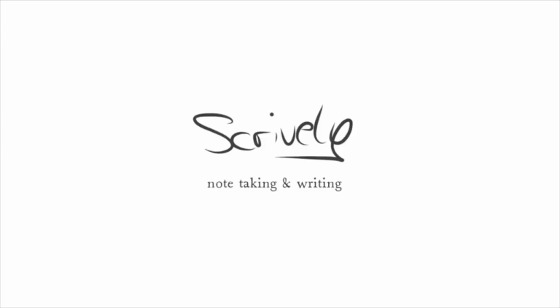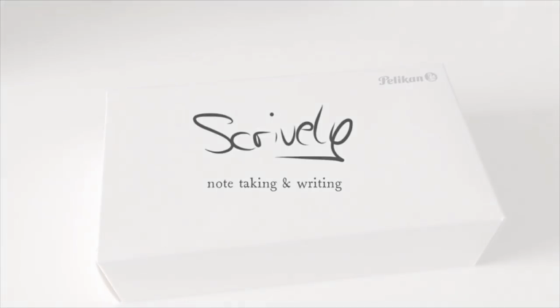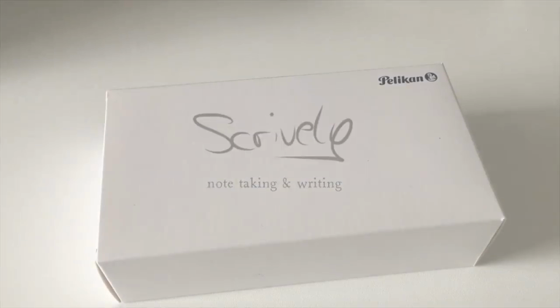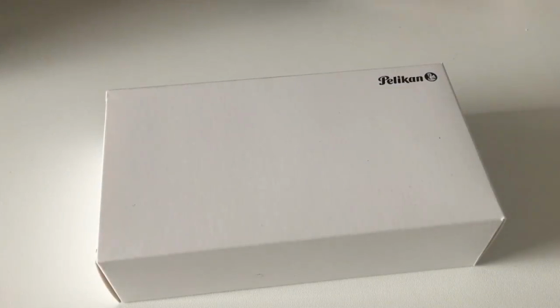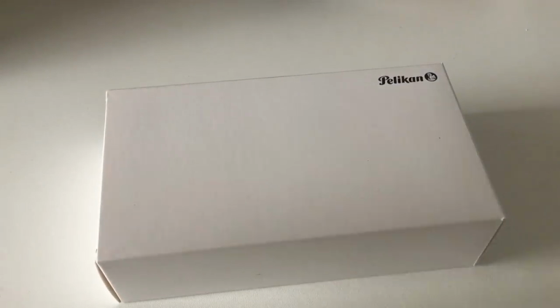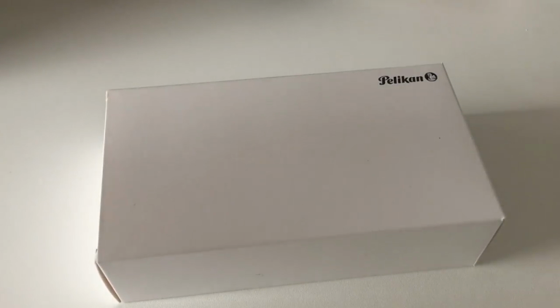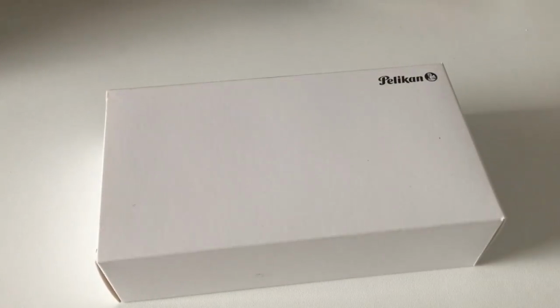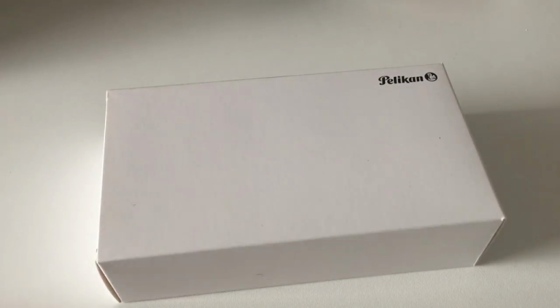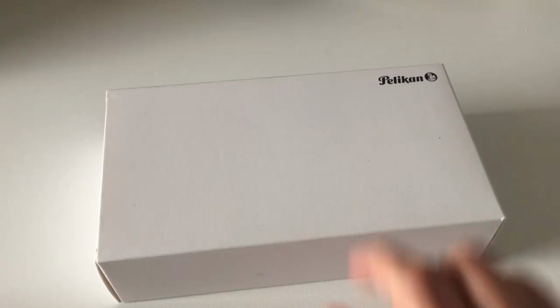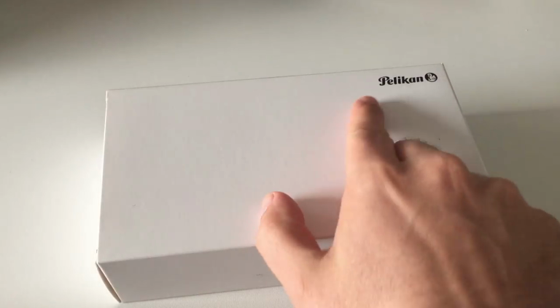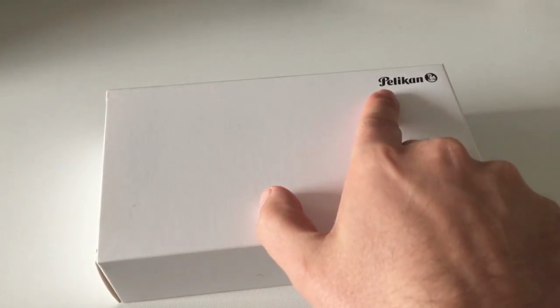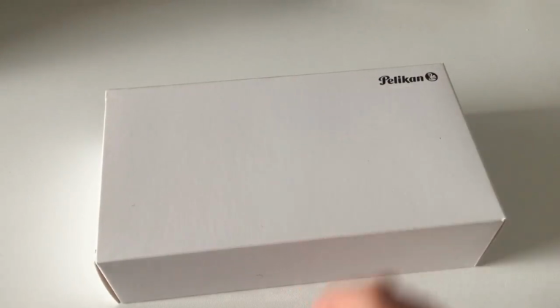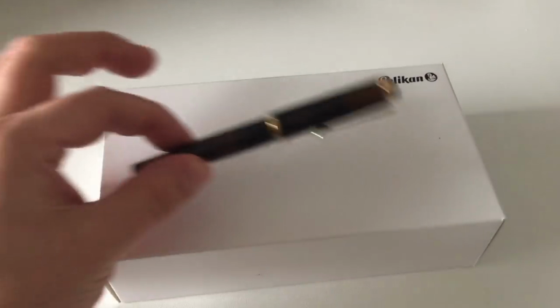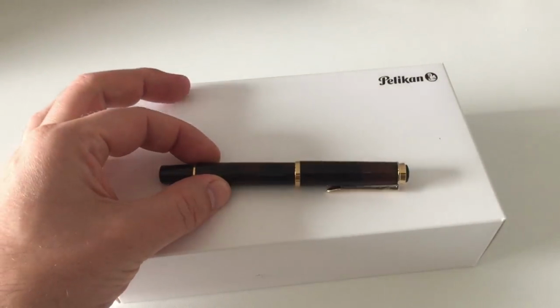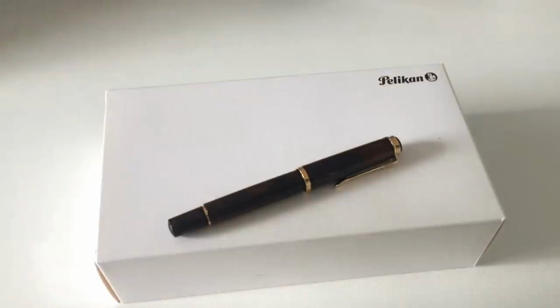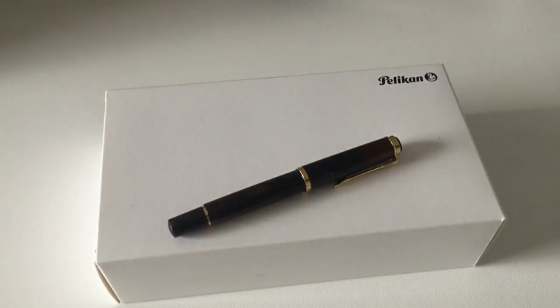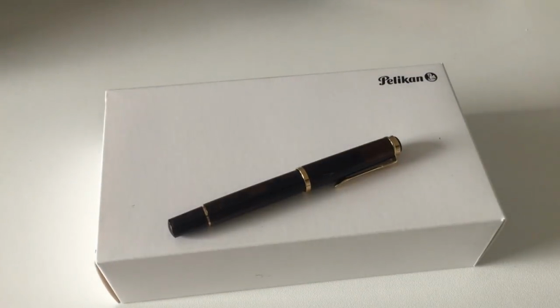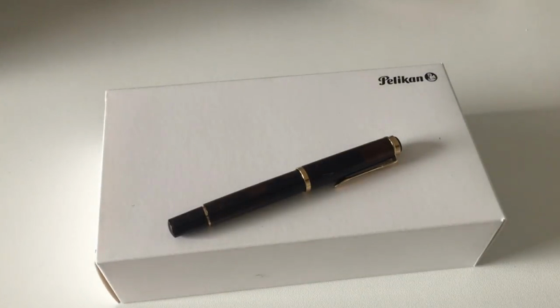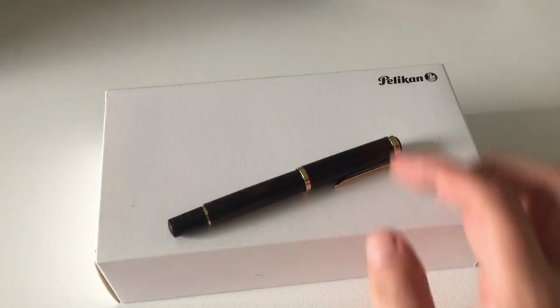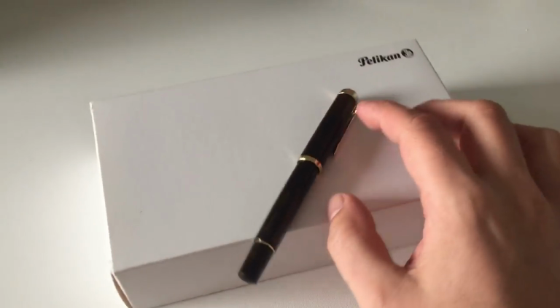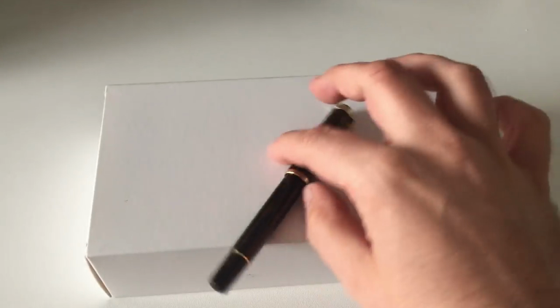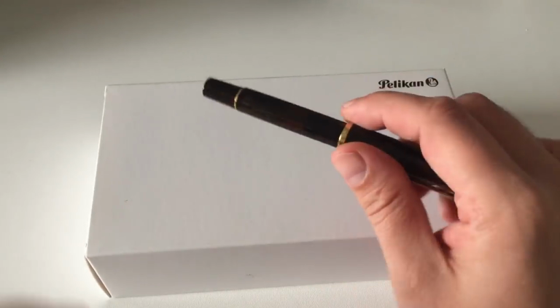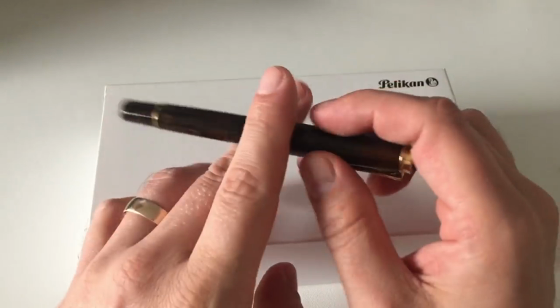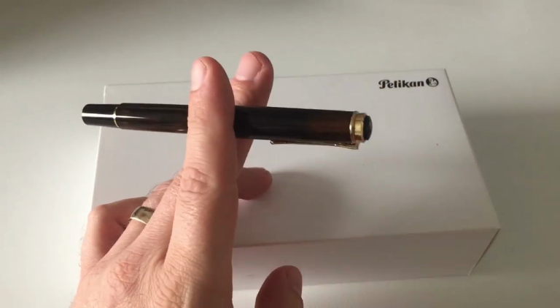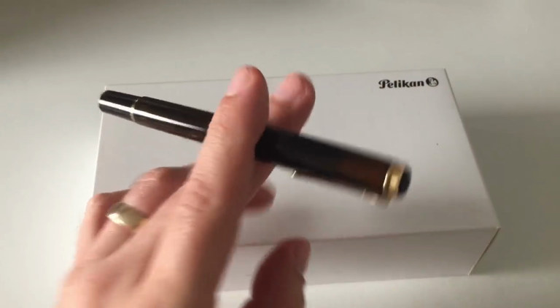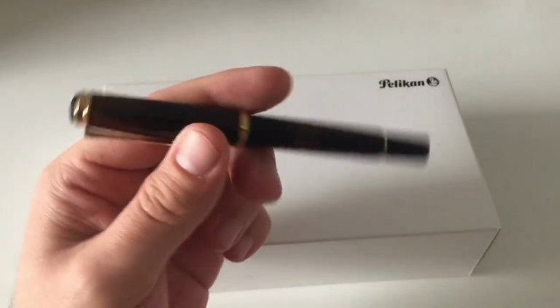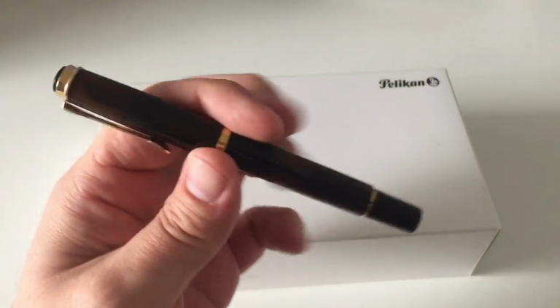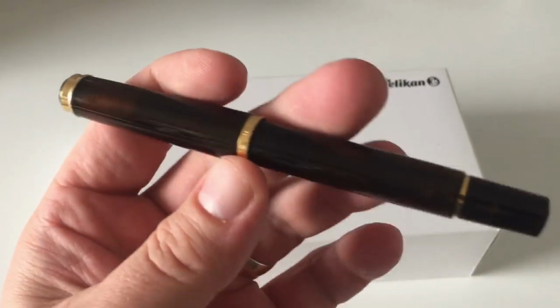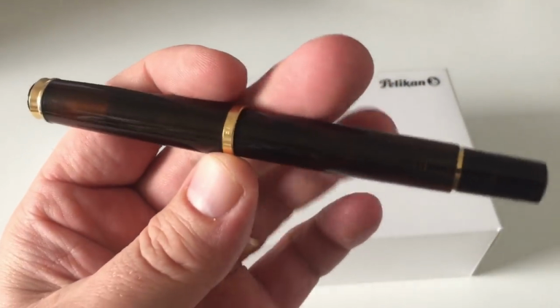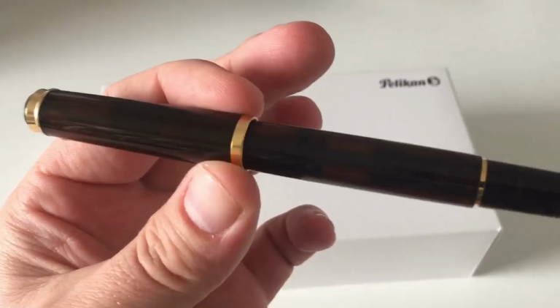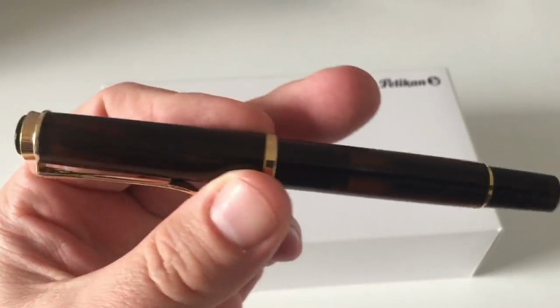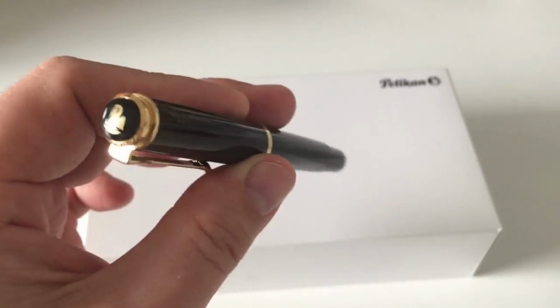Hi guys, this is Krivili with another pen review and today we are going to talk about a Pelikan pen — the Pelikan M200 Smoky Quartz, which is this year's M200 Special Edition pen.